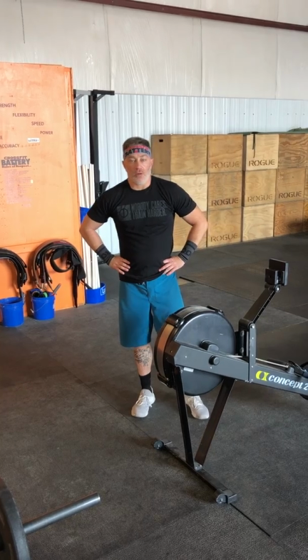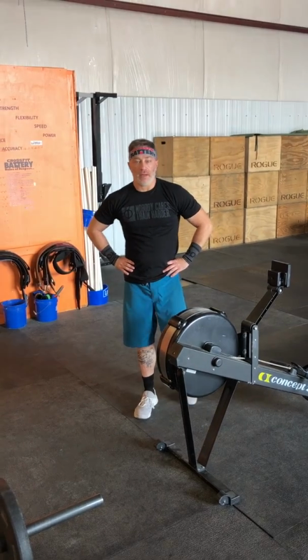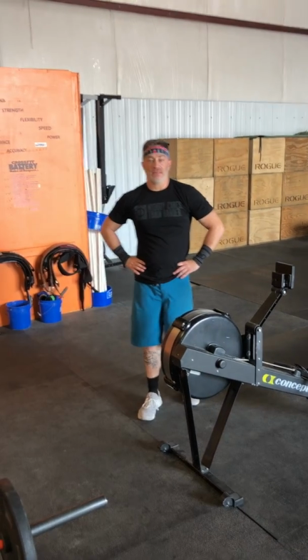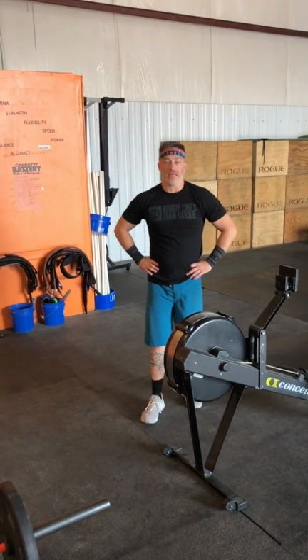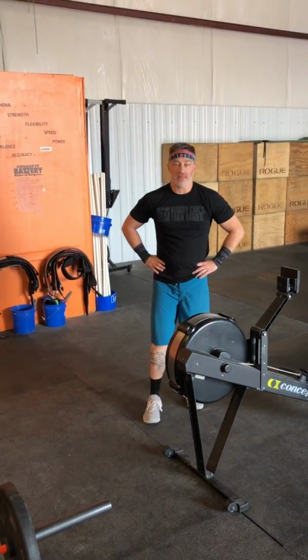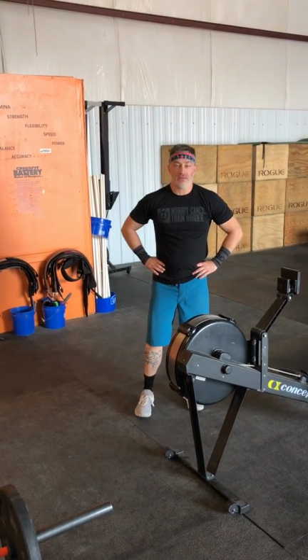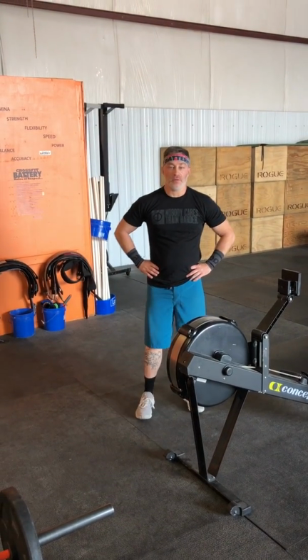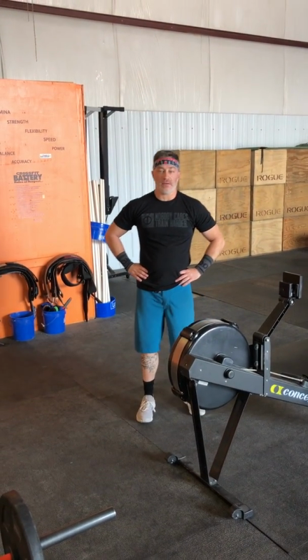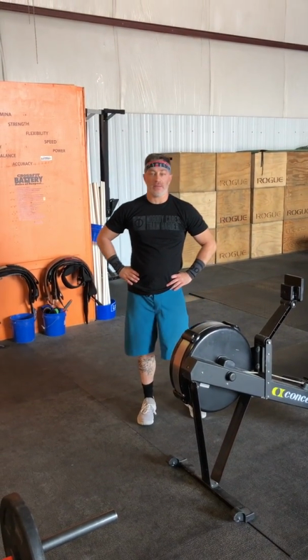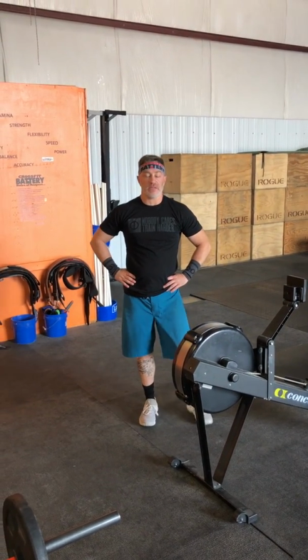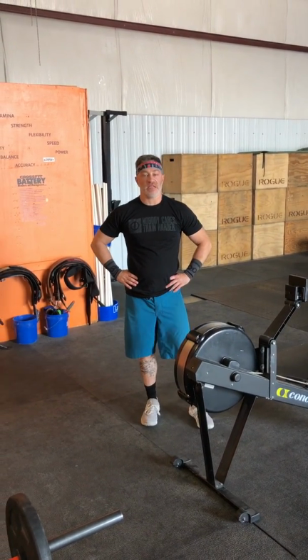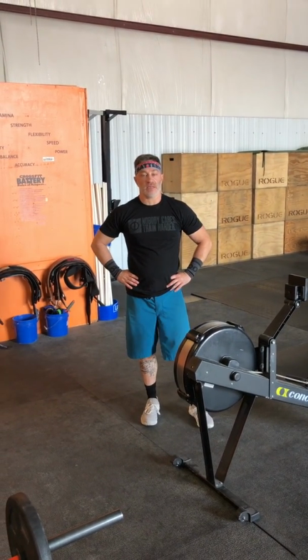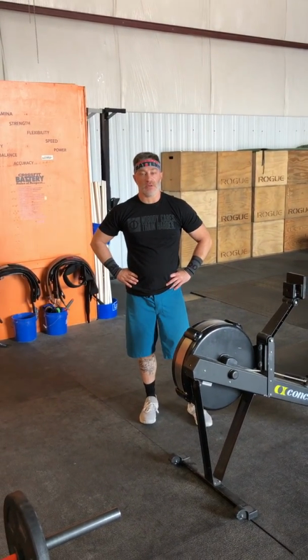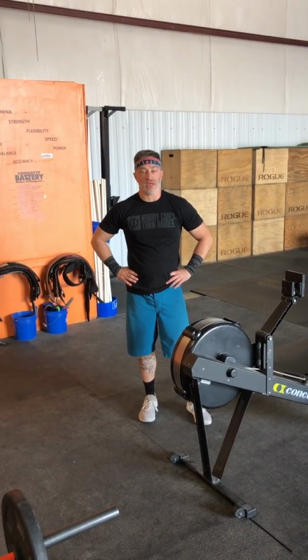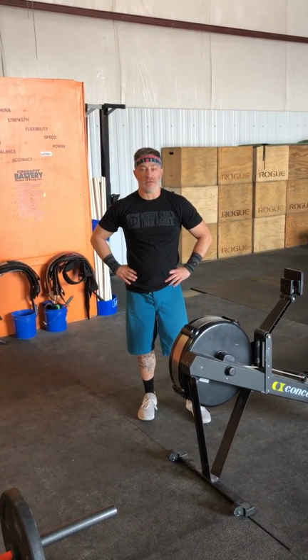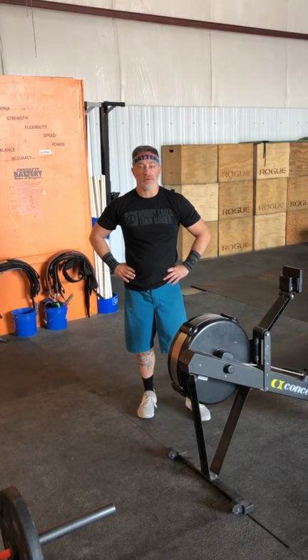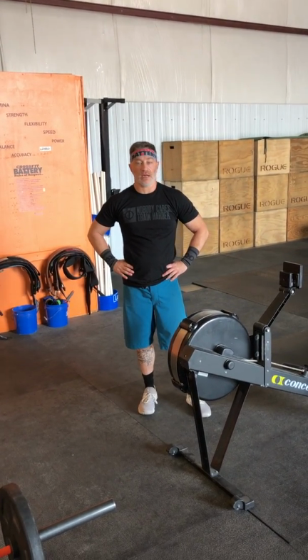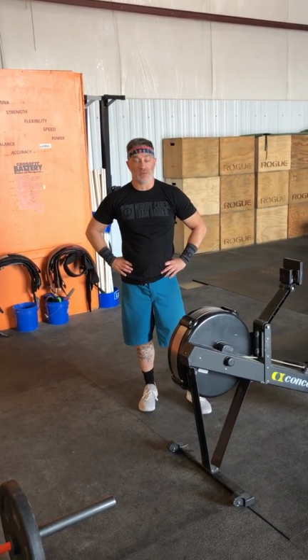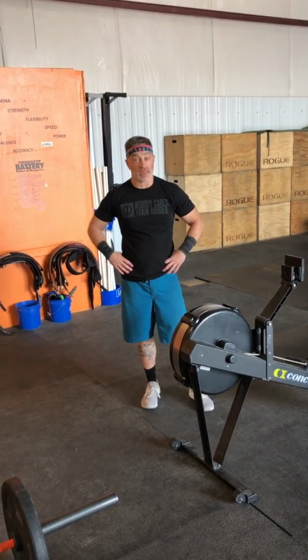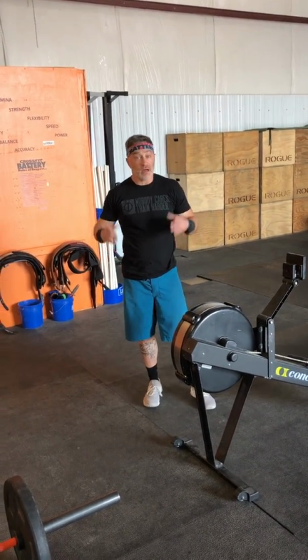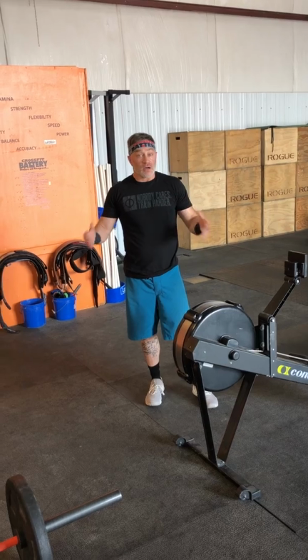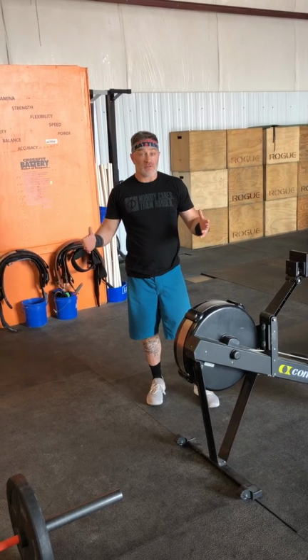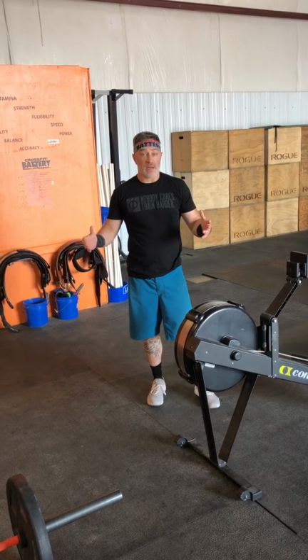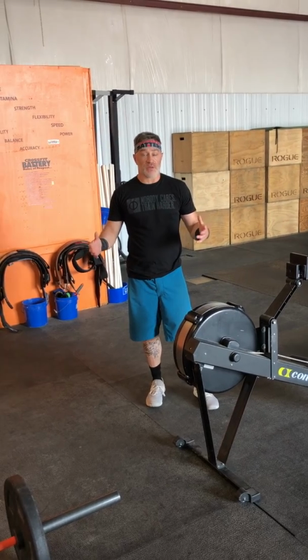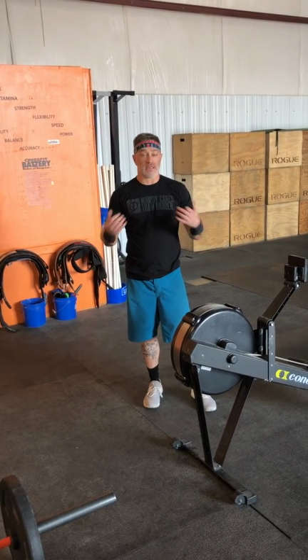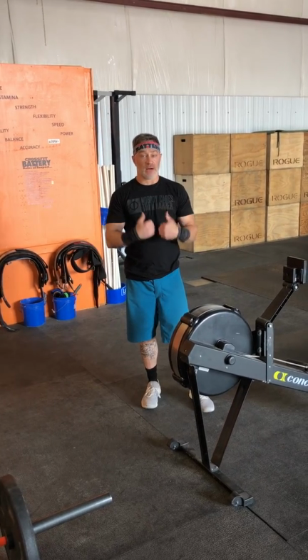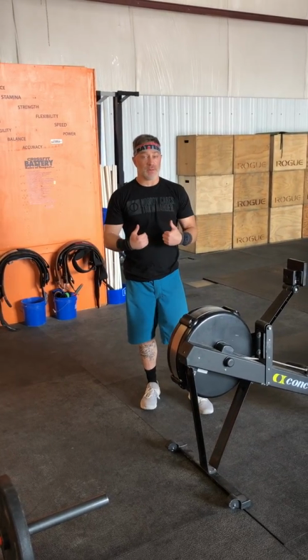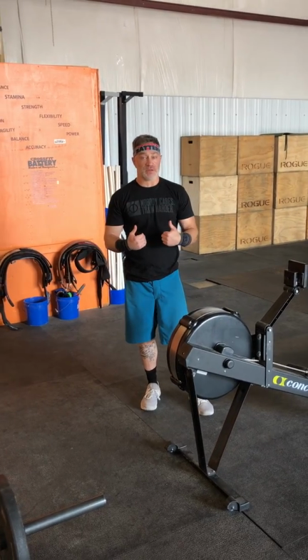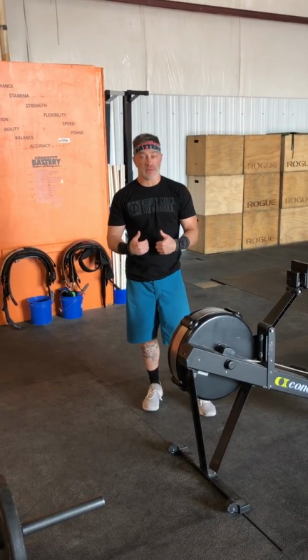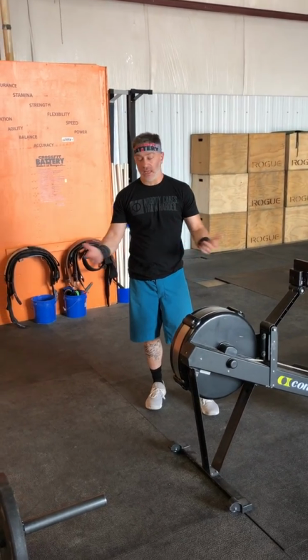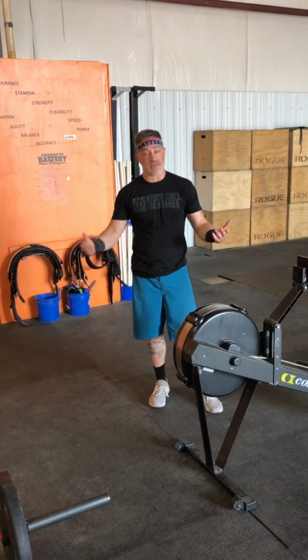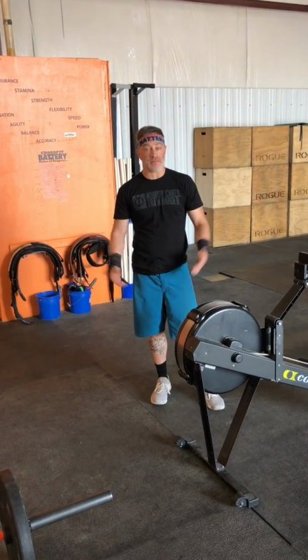Welcome back to another week of WWJD — What Would John Do — where I explain CrossFit Baddies workouts, how I would approach them, and how I do them.